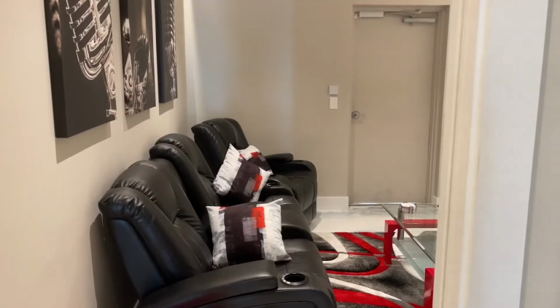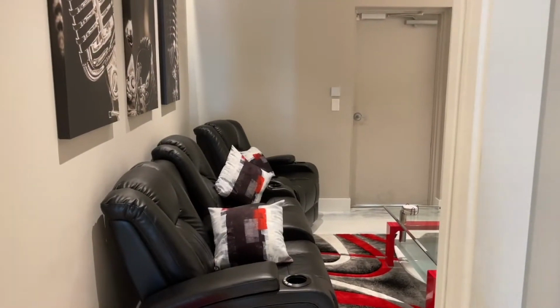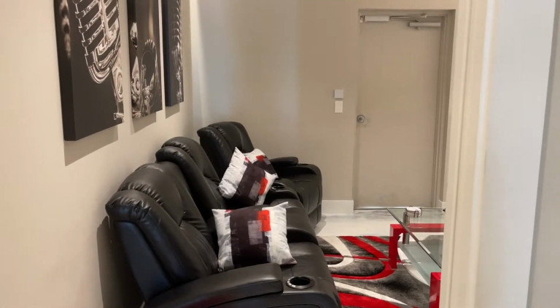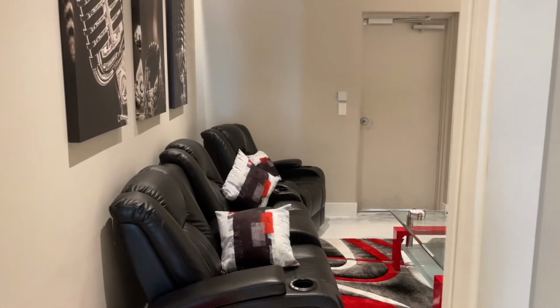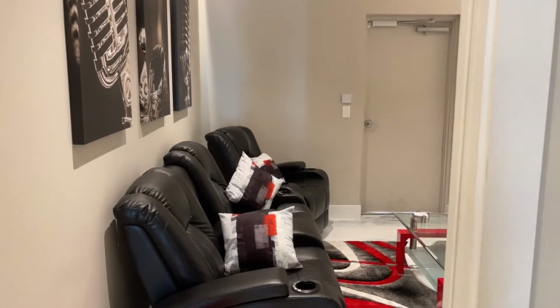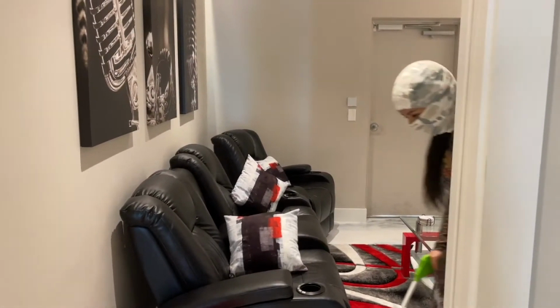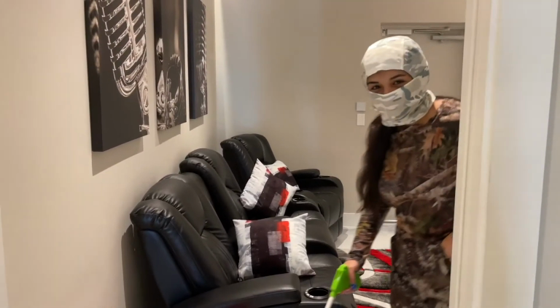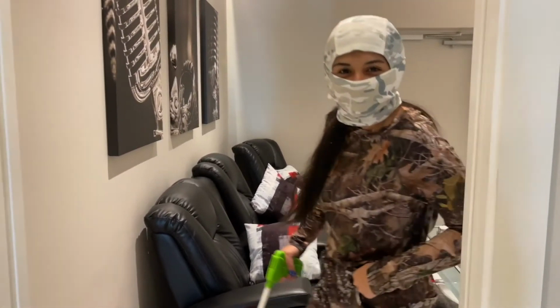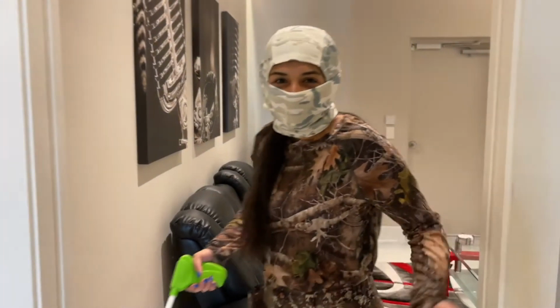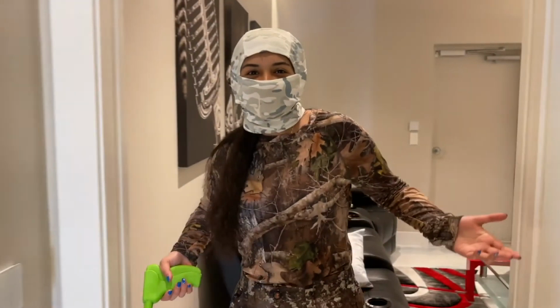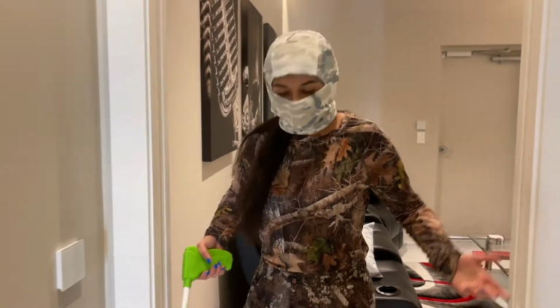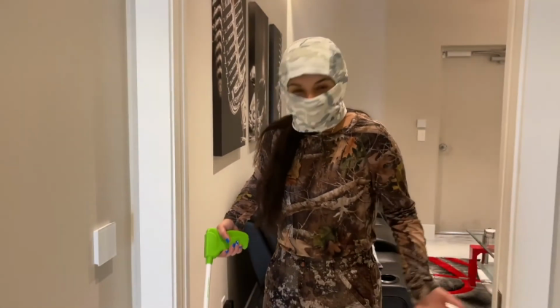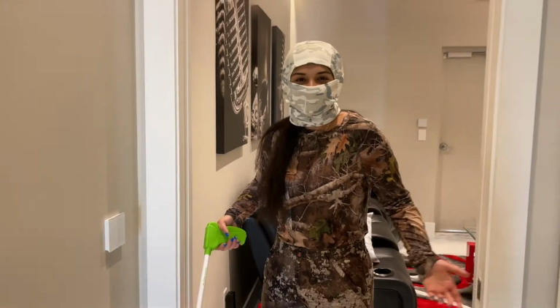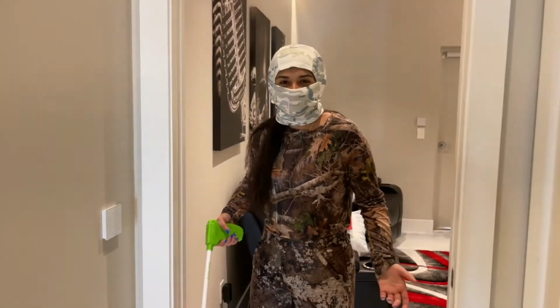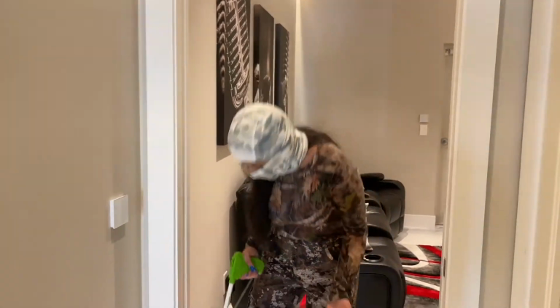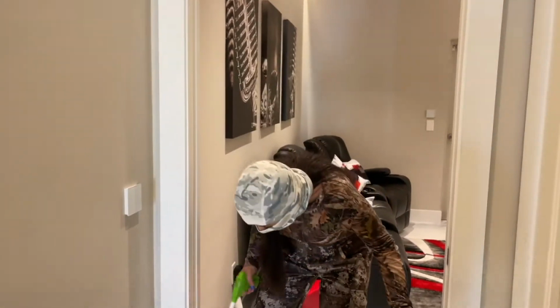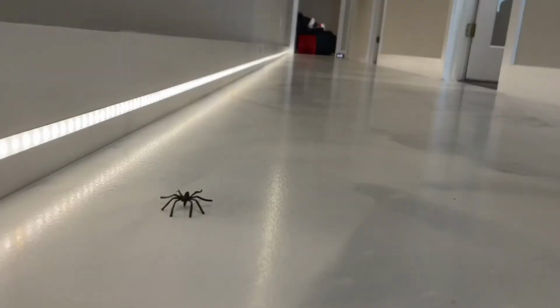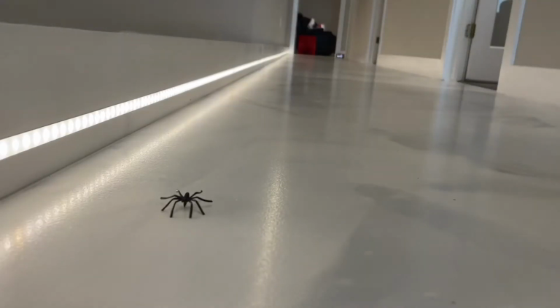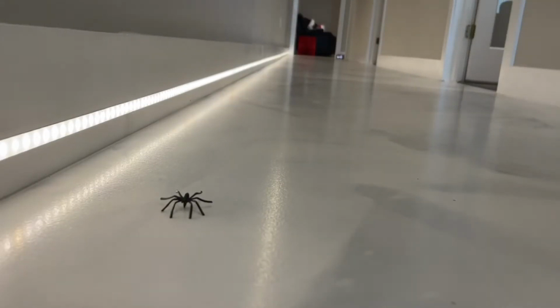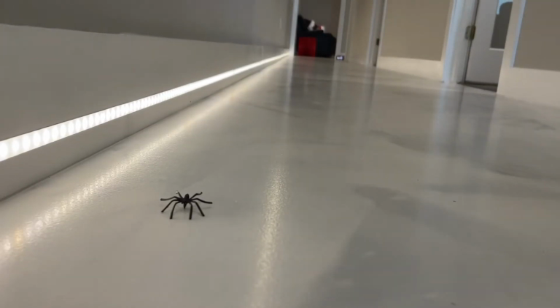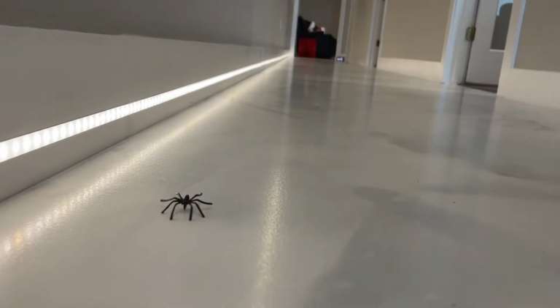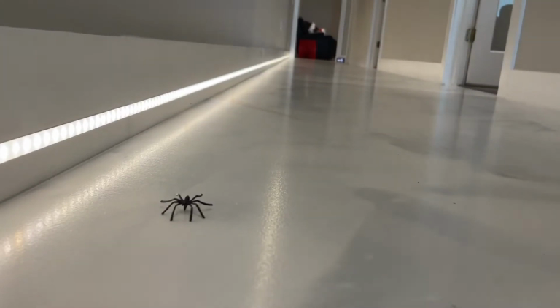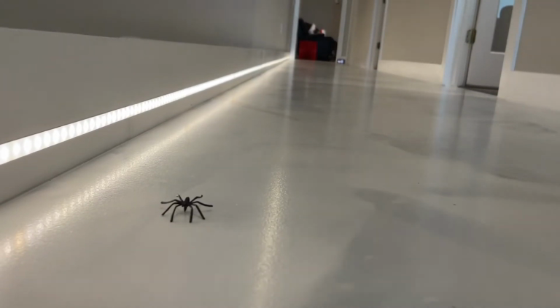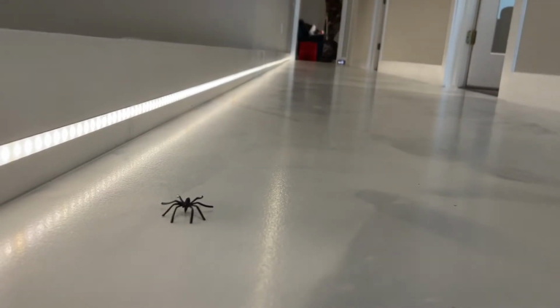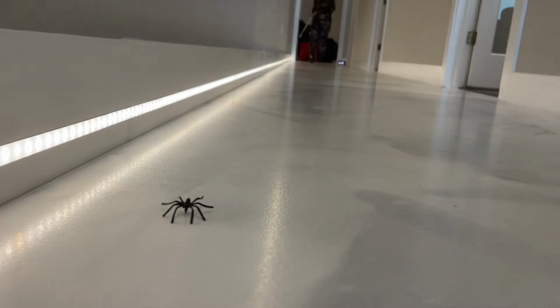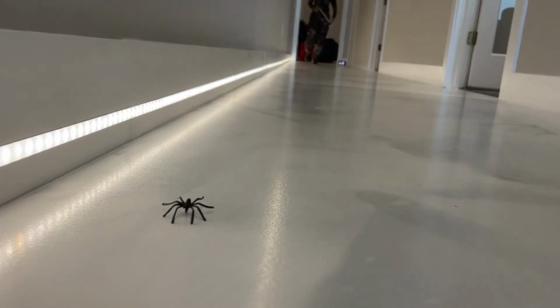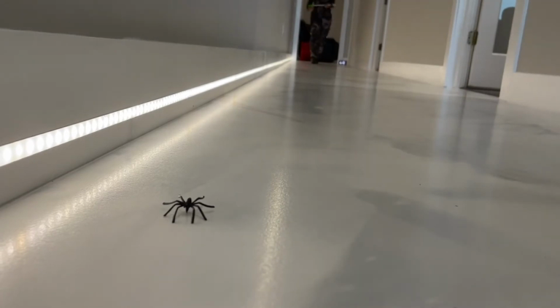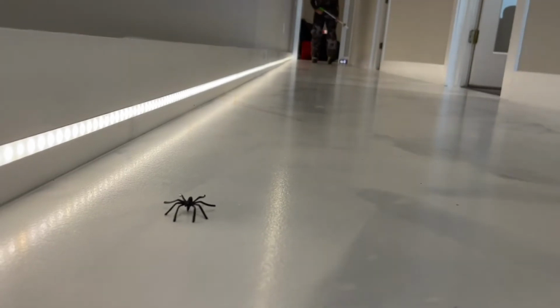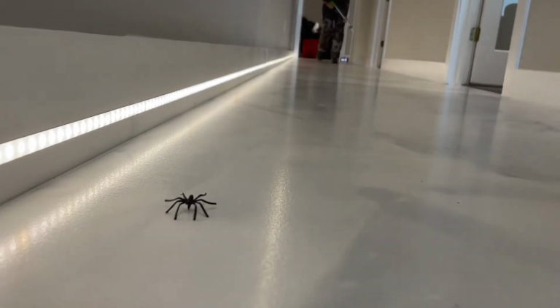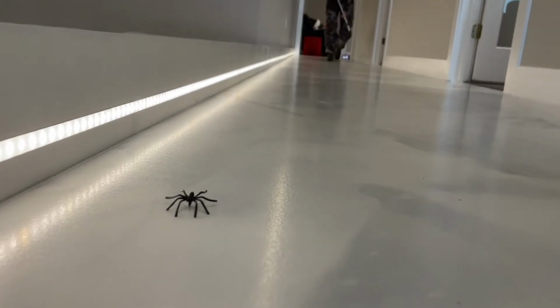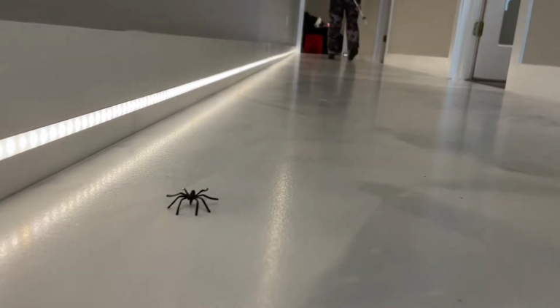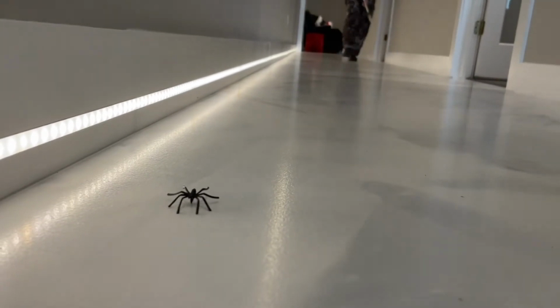Diana, did you get the safety gear on? I'm all ready. You're ready for what? Have some bugs. Diana, hurry — put your protective gear on. We got one. I'm here. Big spider! Big spider!